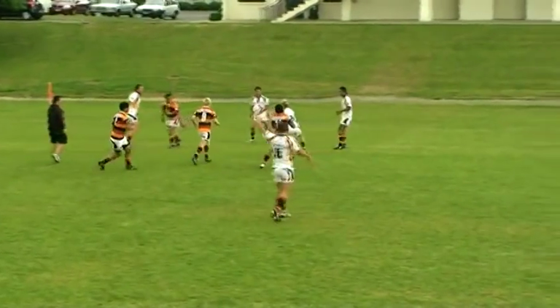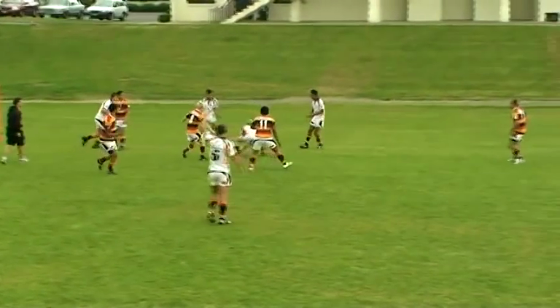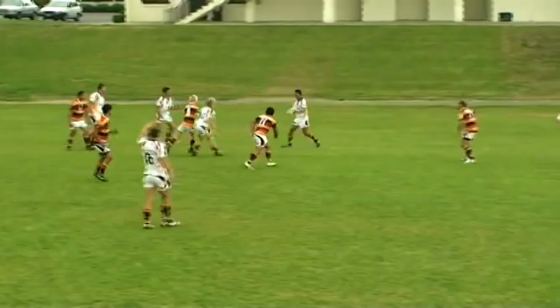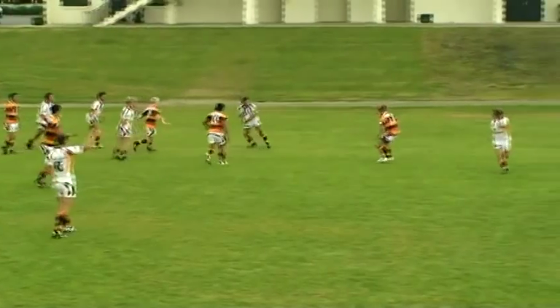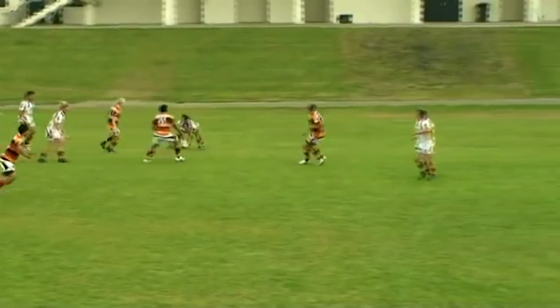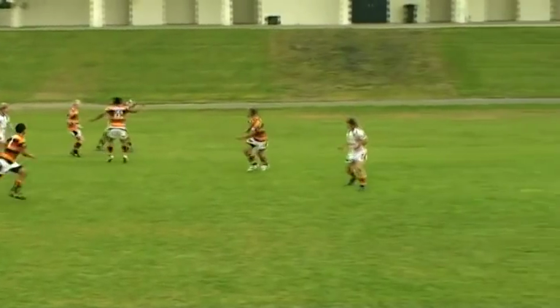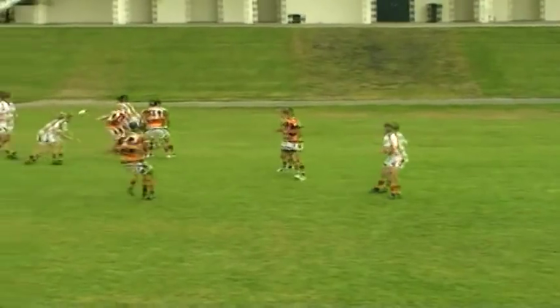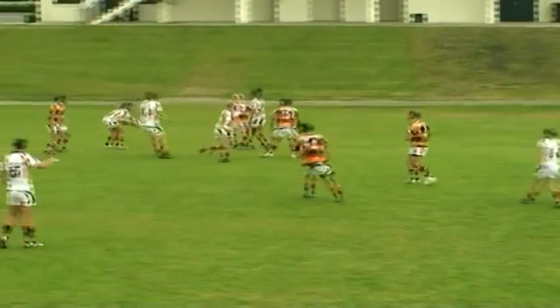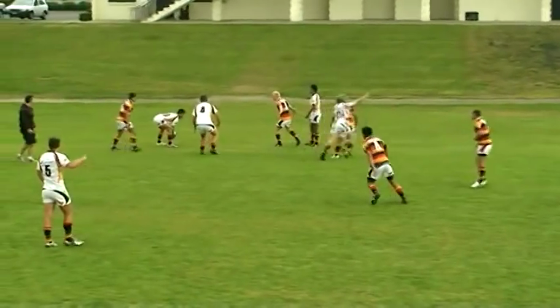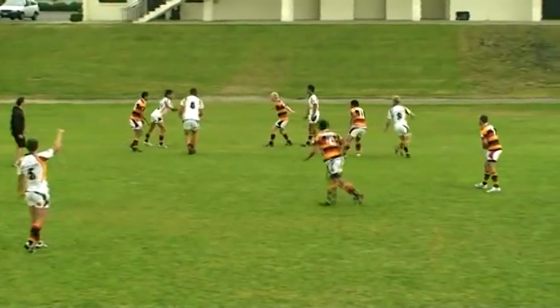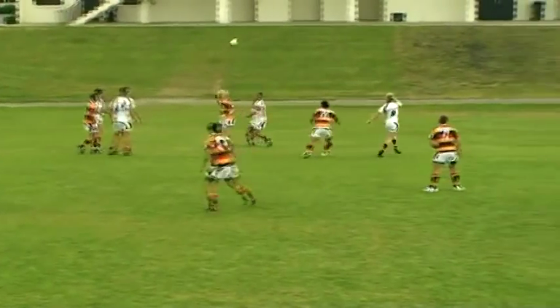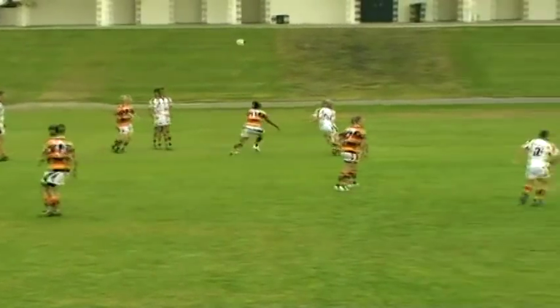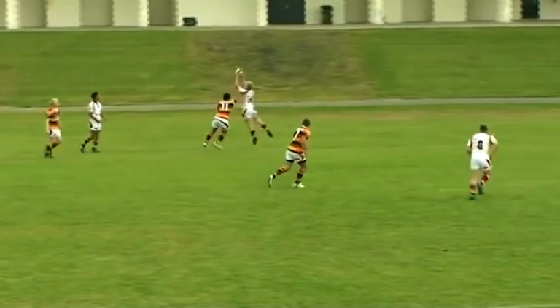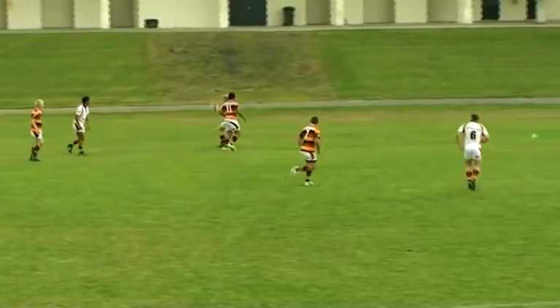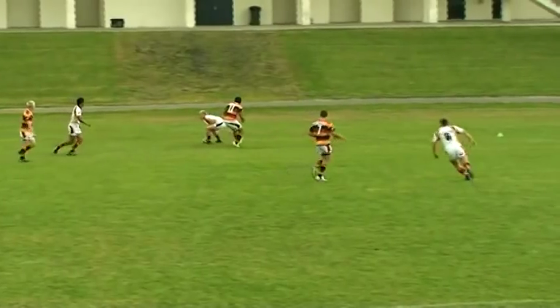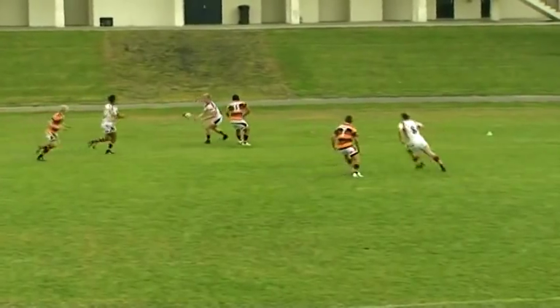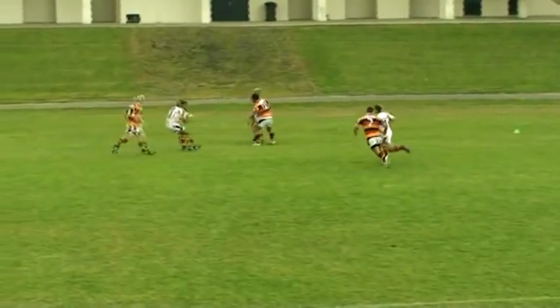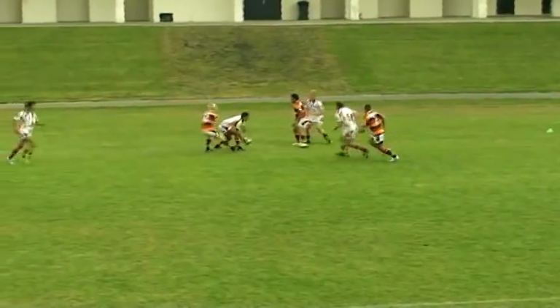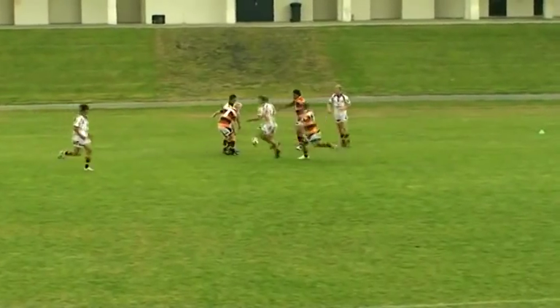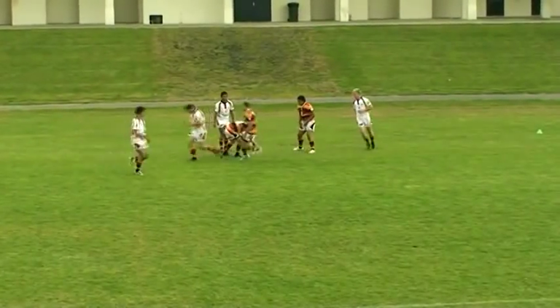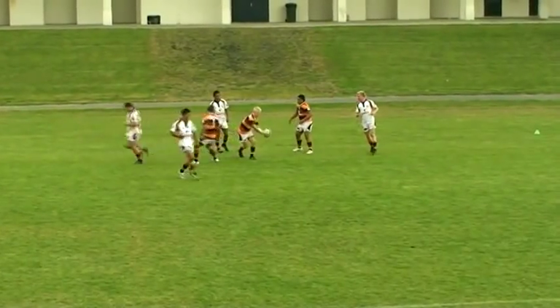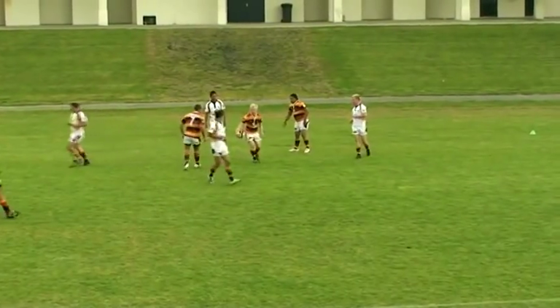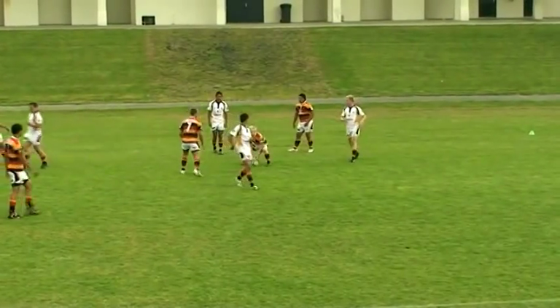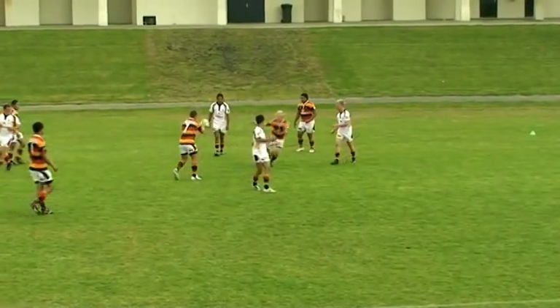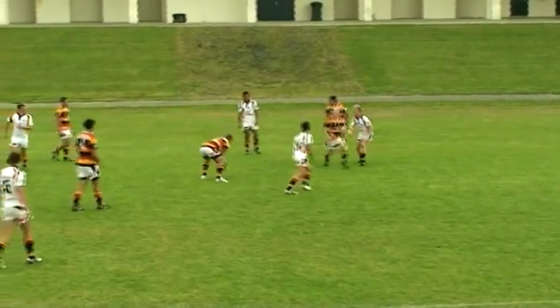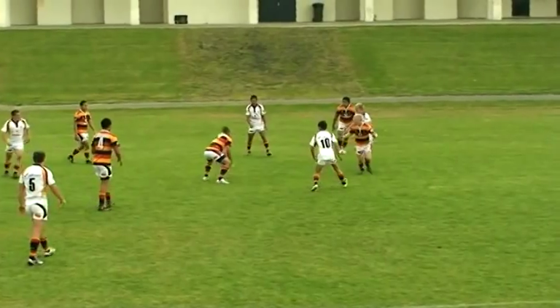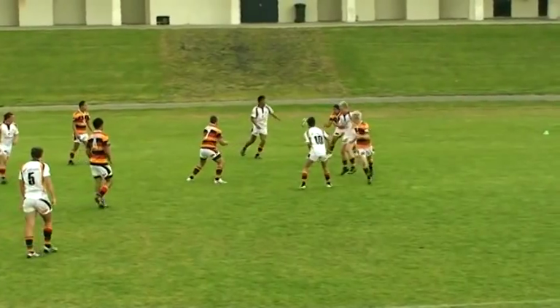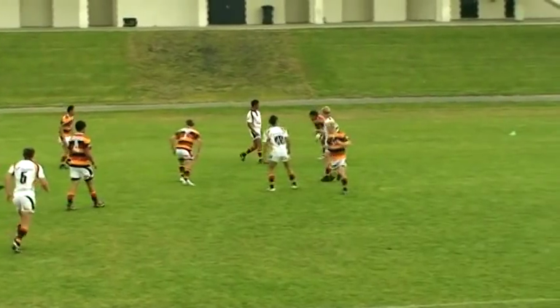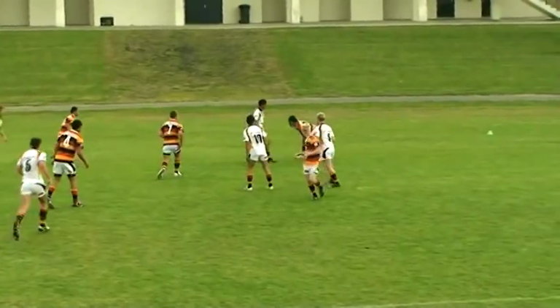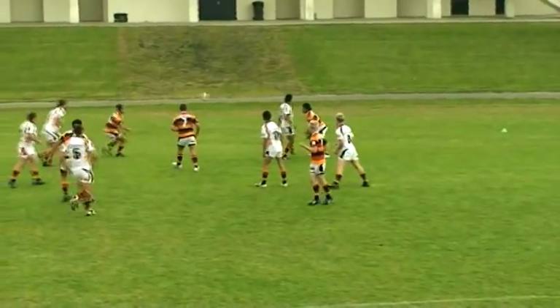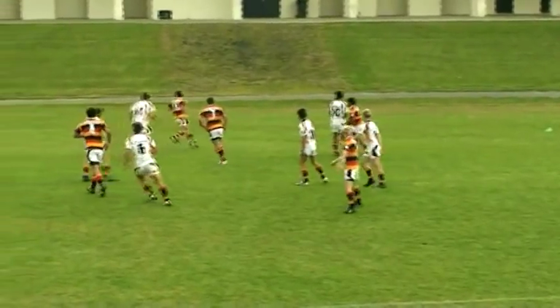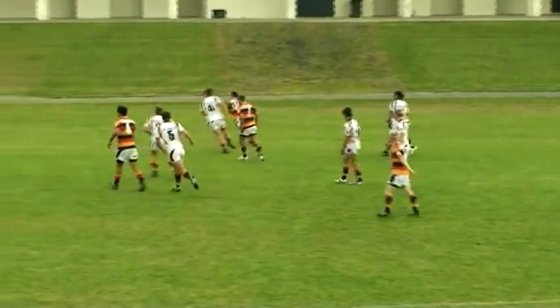If the ball is intercepted or dropped, the other team becomes the passers. The first team to complete 6-10 passes gets a point. The ball carrier can't pass back to the person he has just passed the ball to, and there is a 3-second limit on the time that the ball carrier can hold the ball.